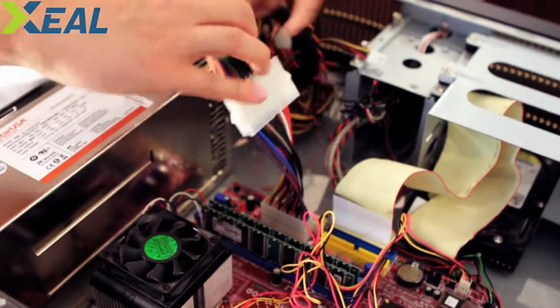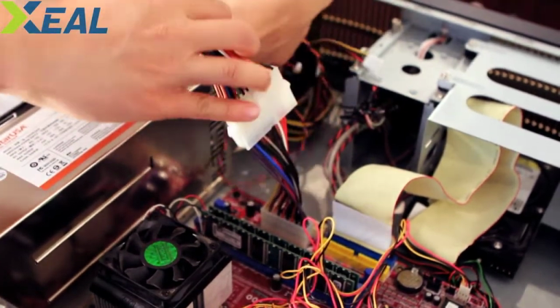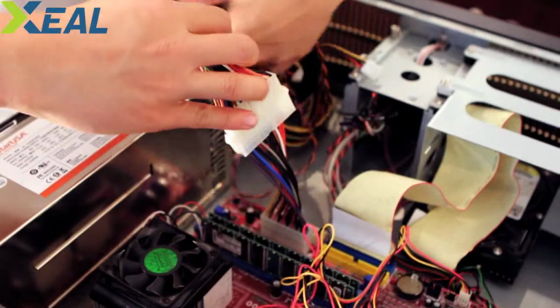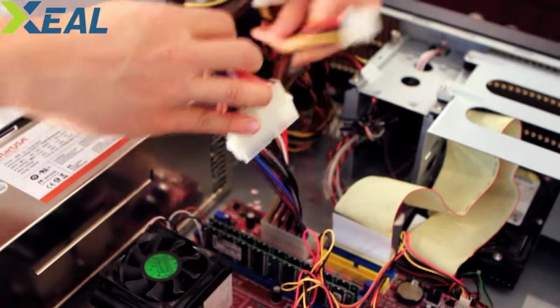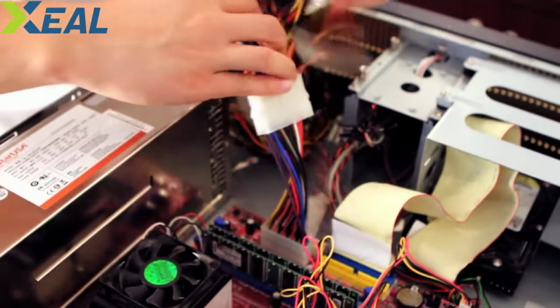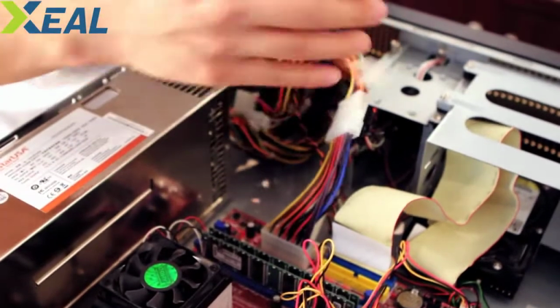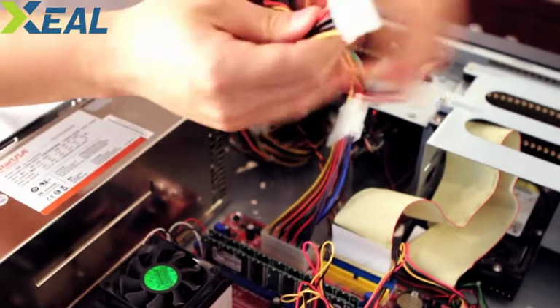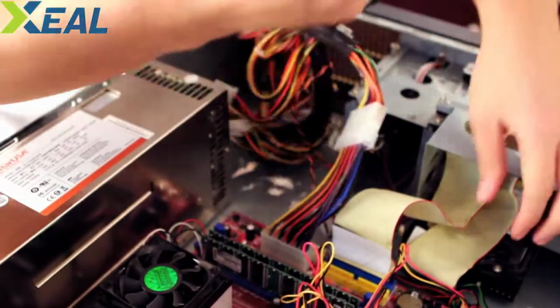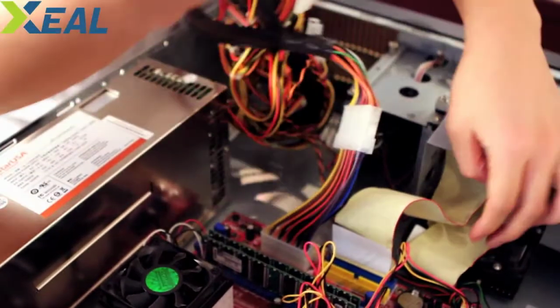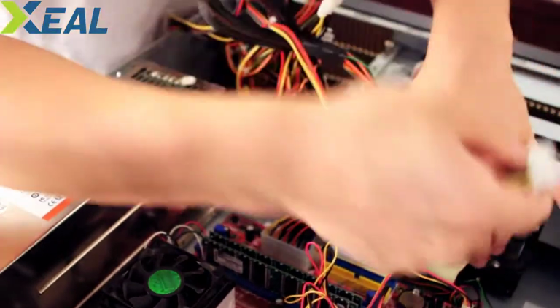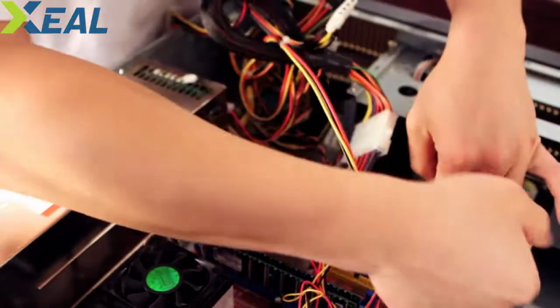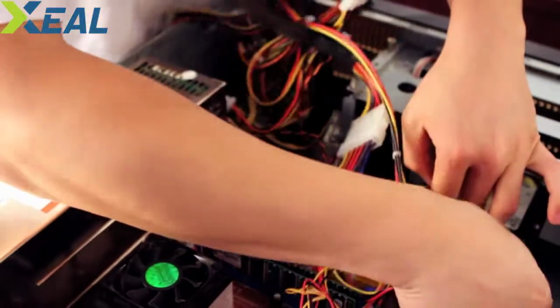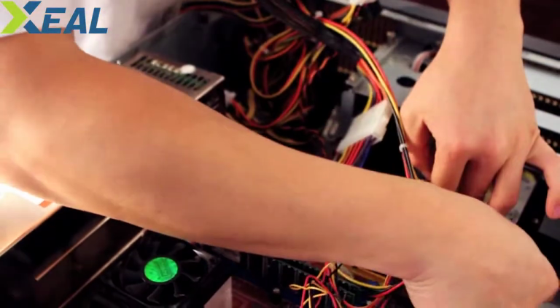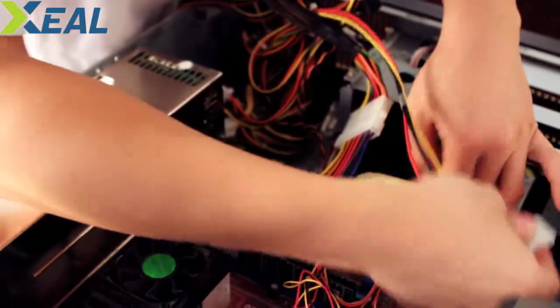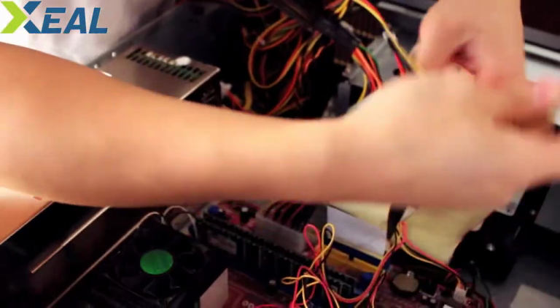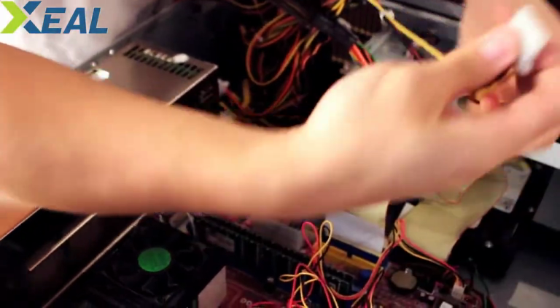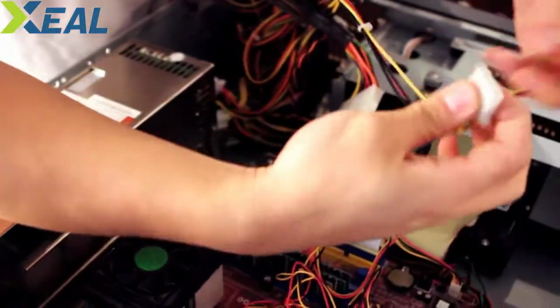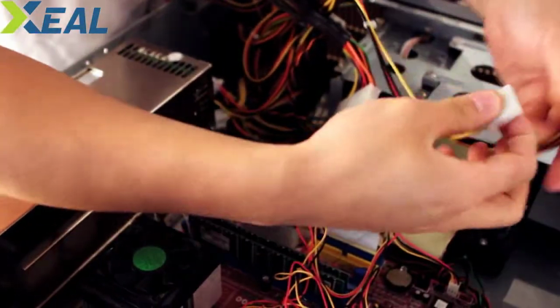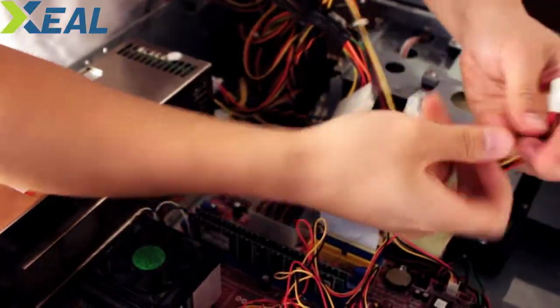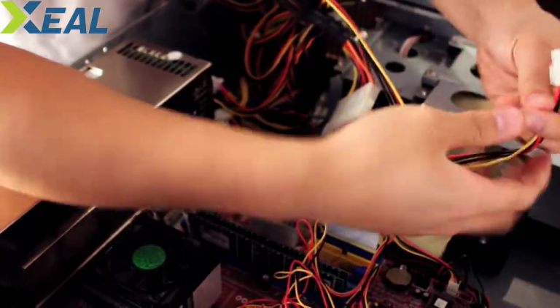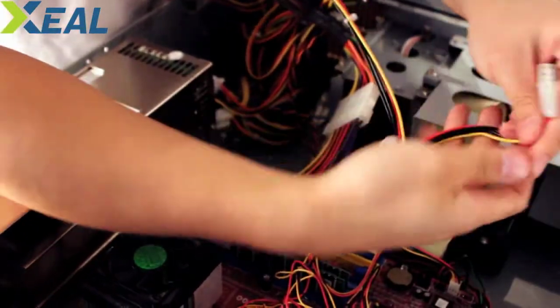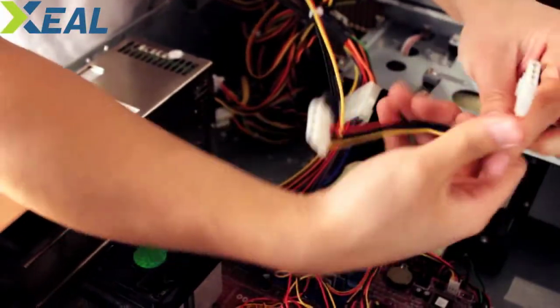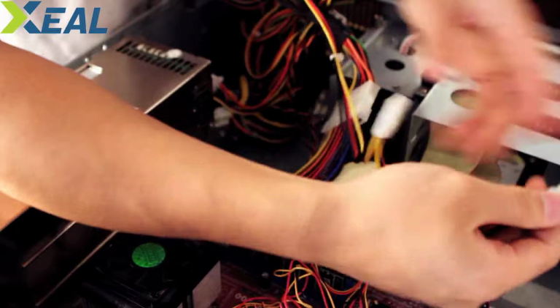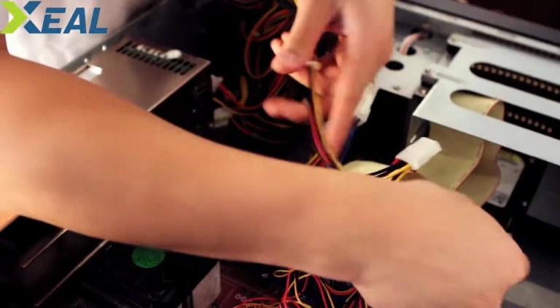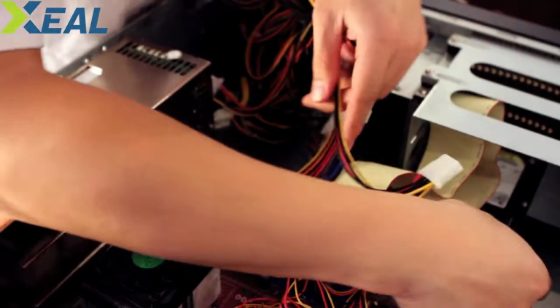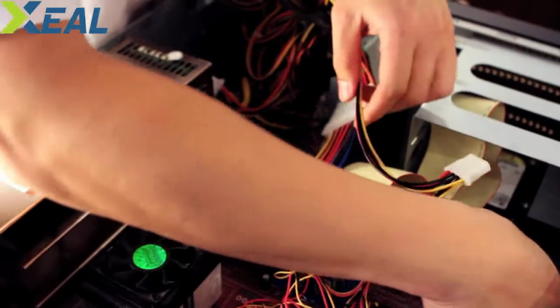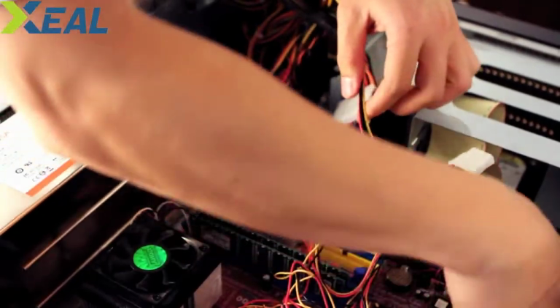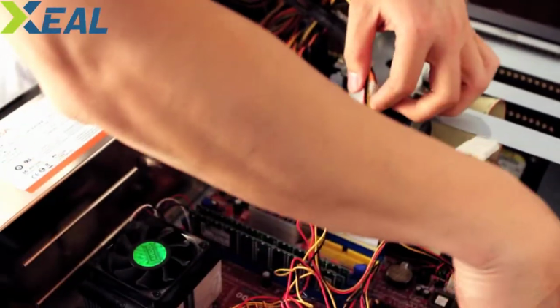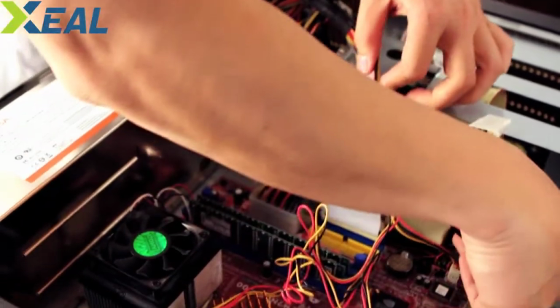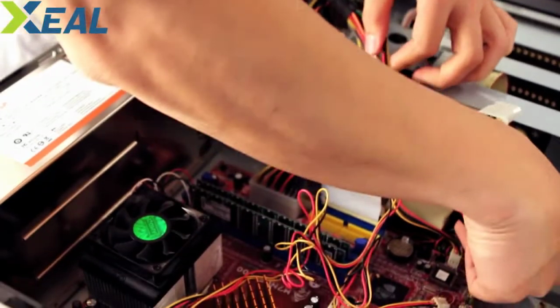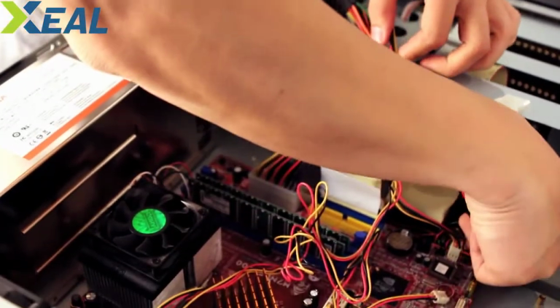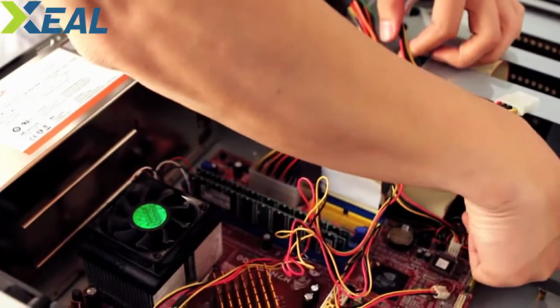Then you just take one of the molex connectors — find the longest one — and plug that into the hard drive.